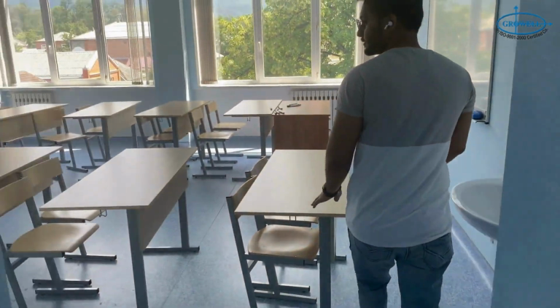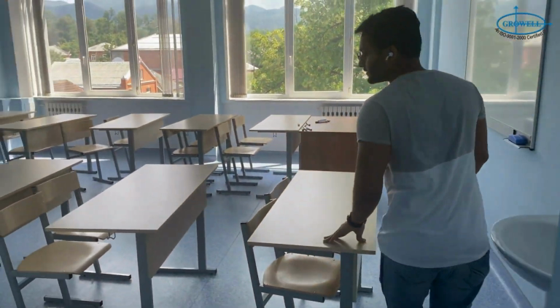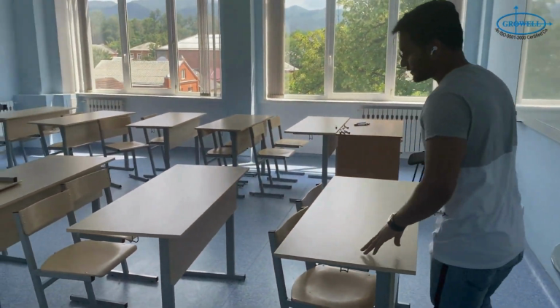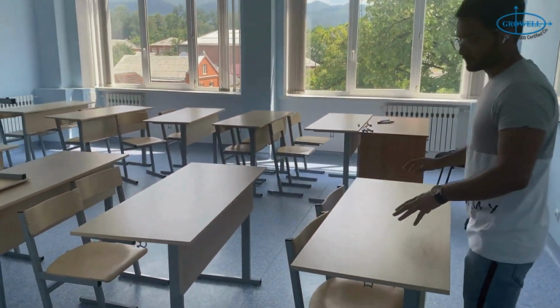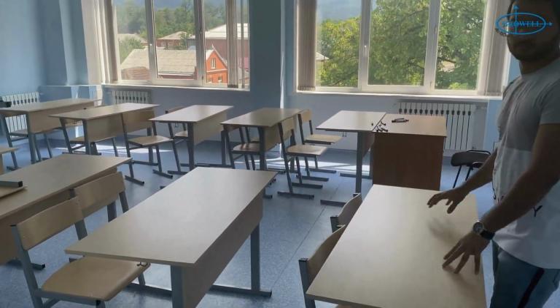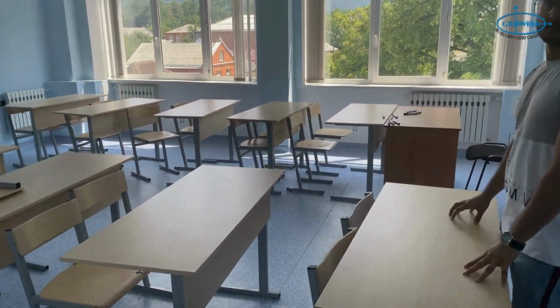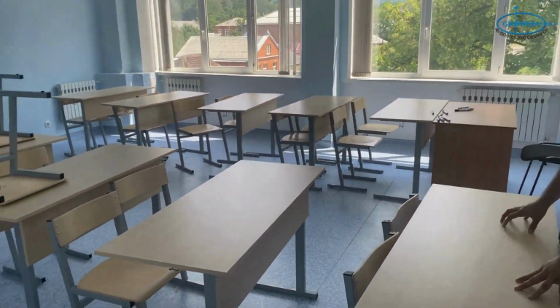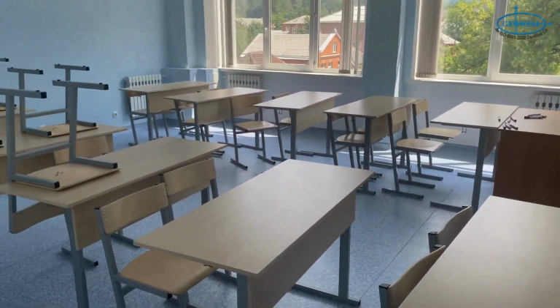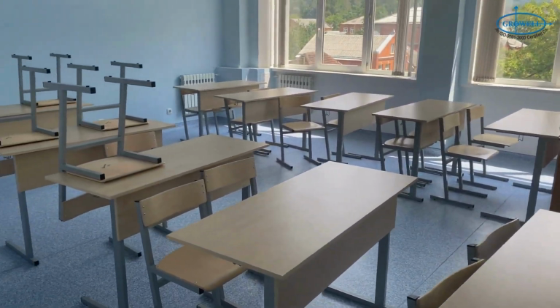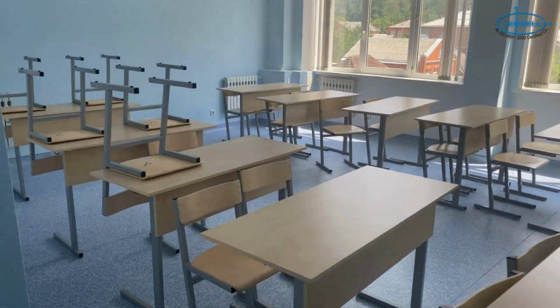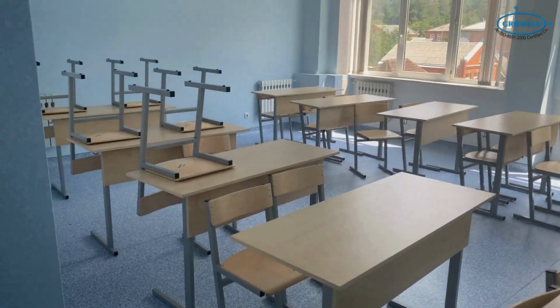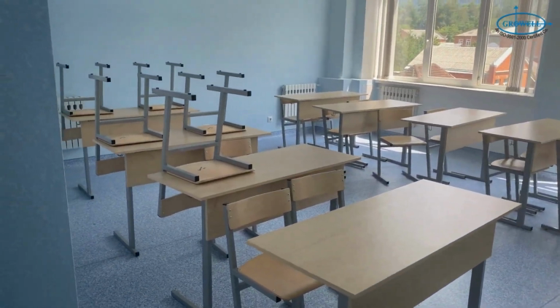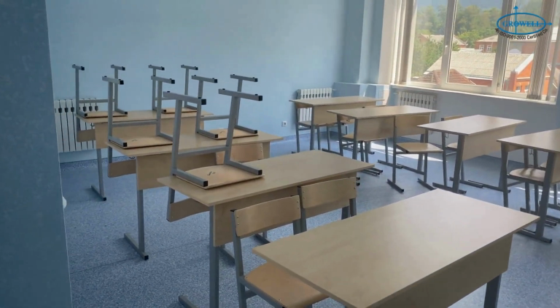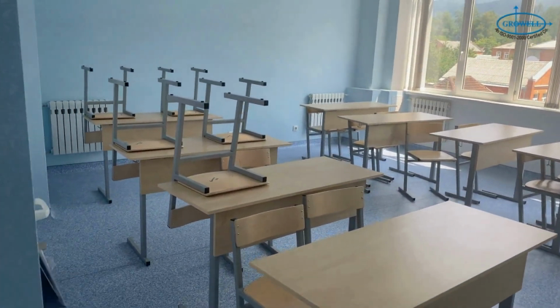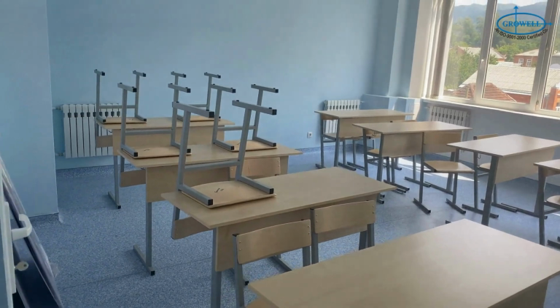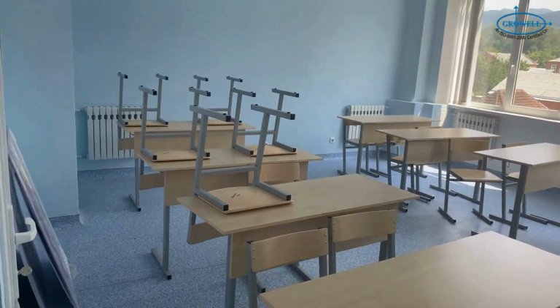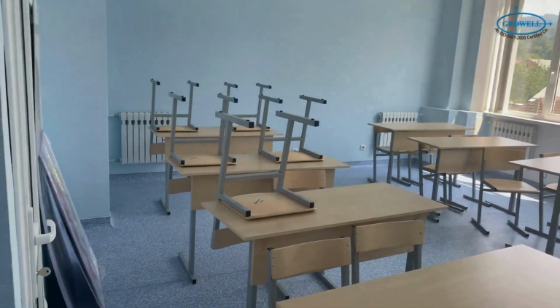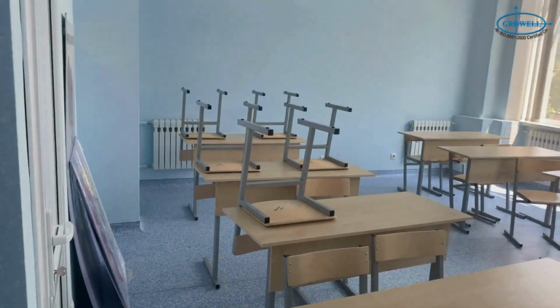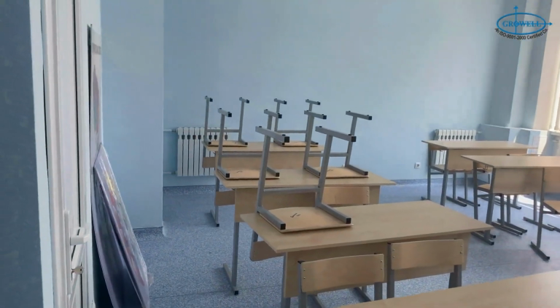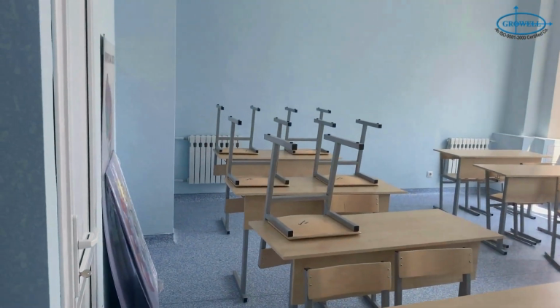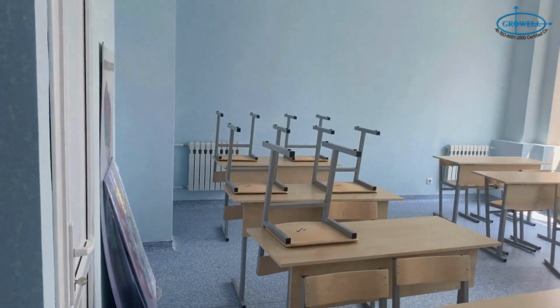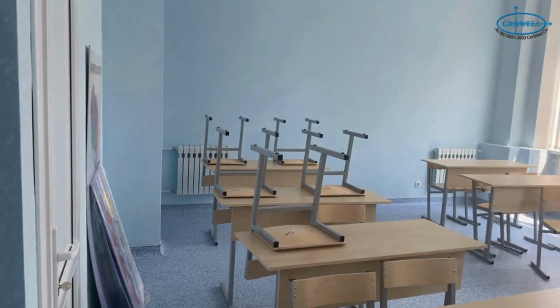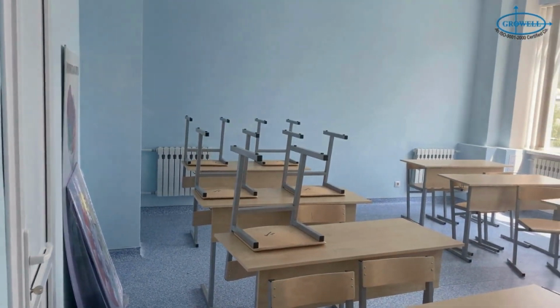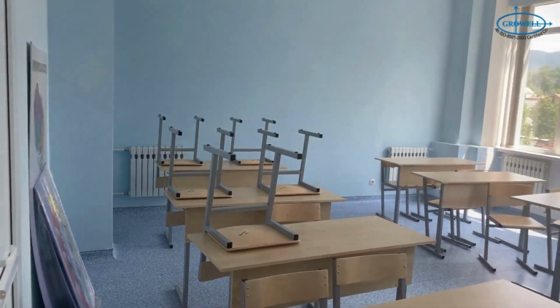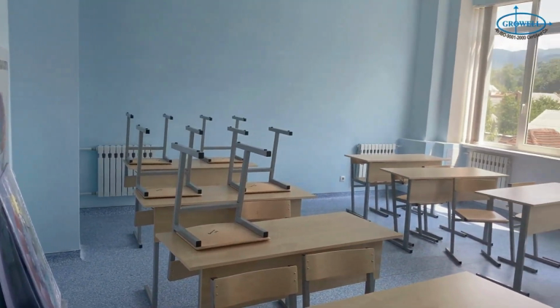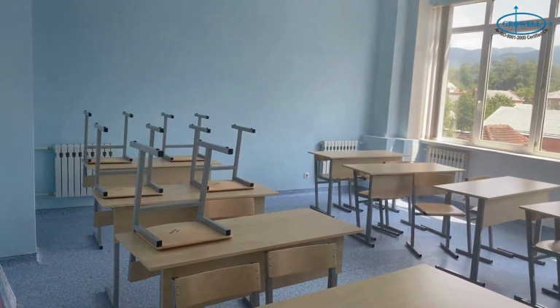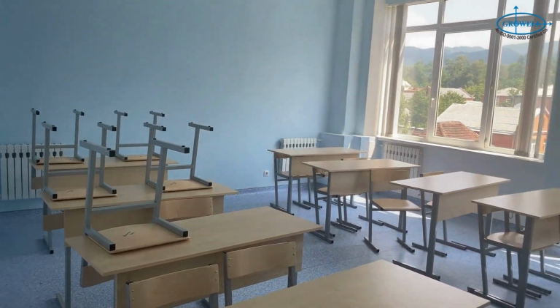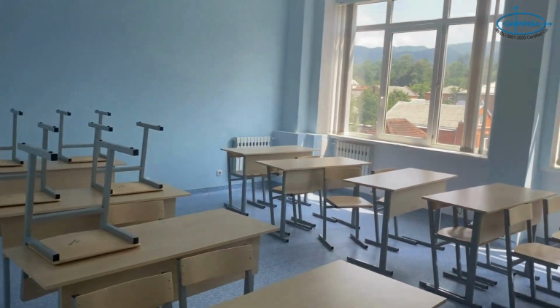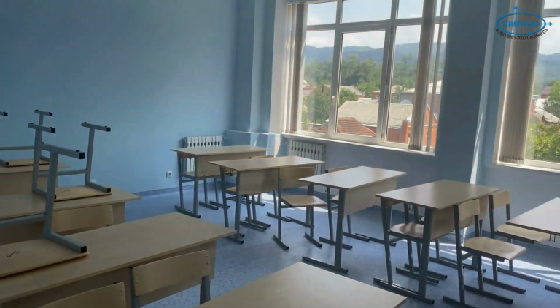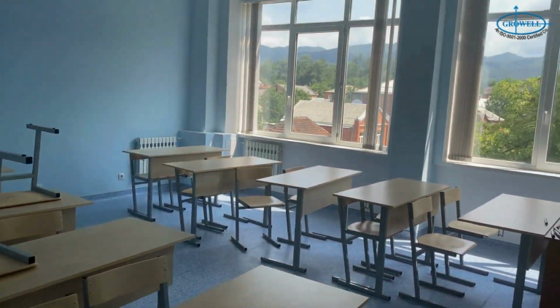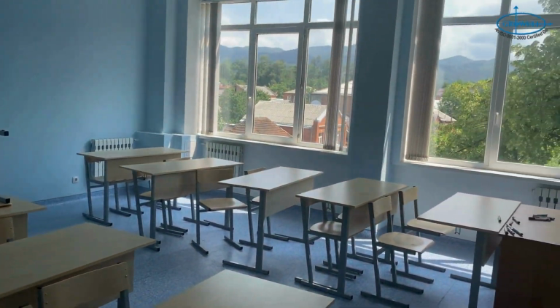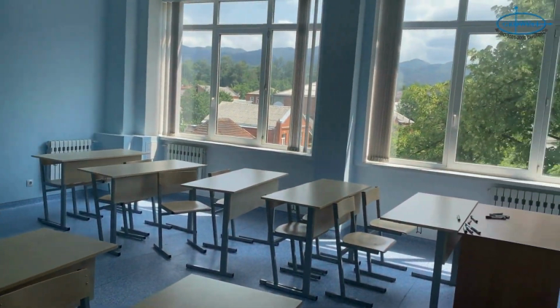This is the teacher's room and these are the classrooms — really nice, well-maintained classrooms. You can see the view outside is very good.